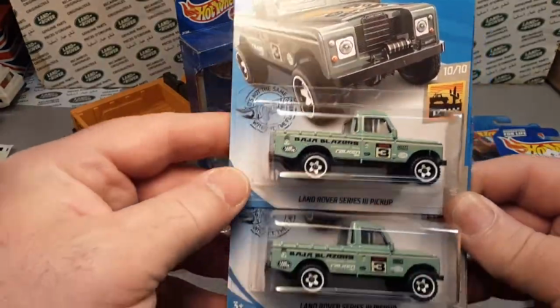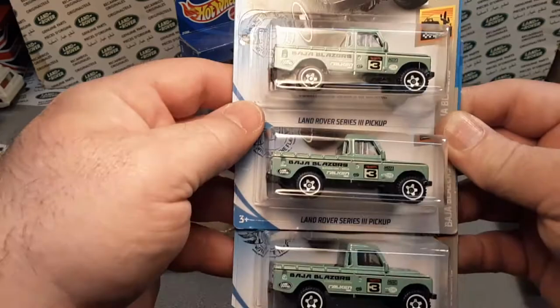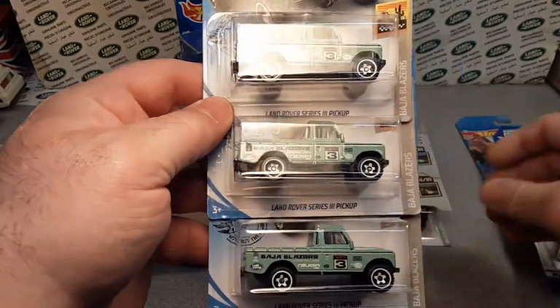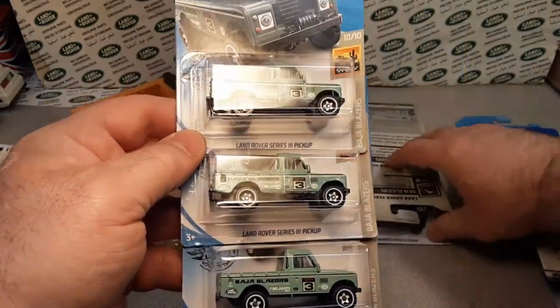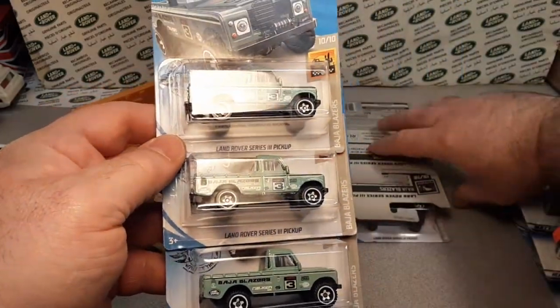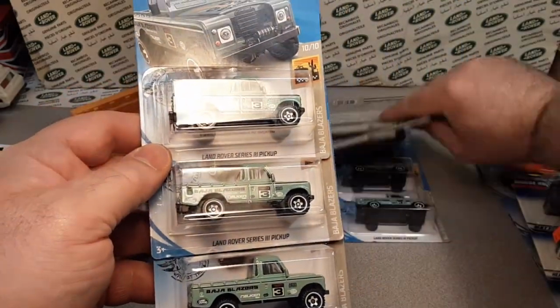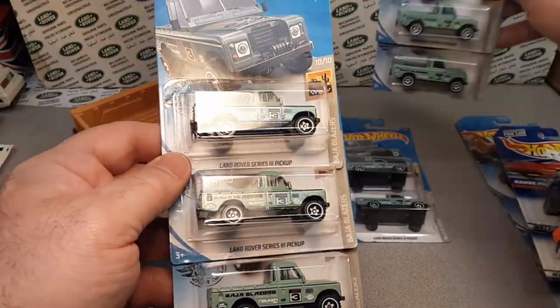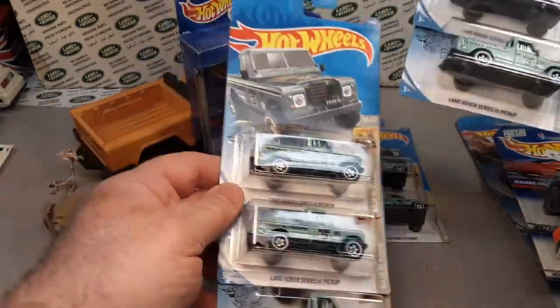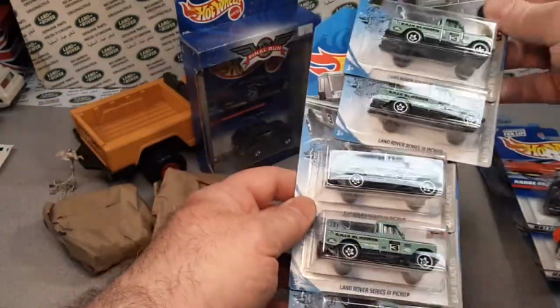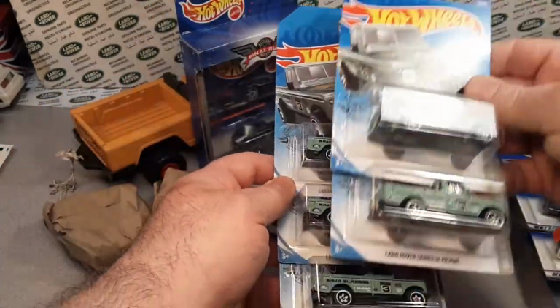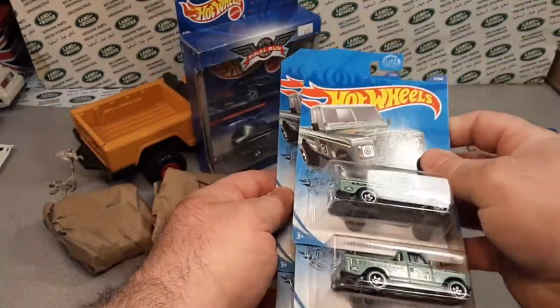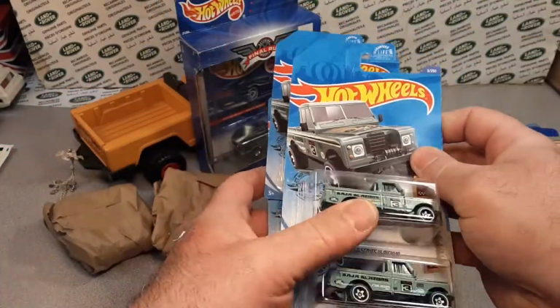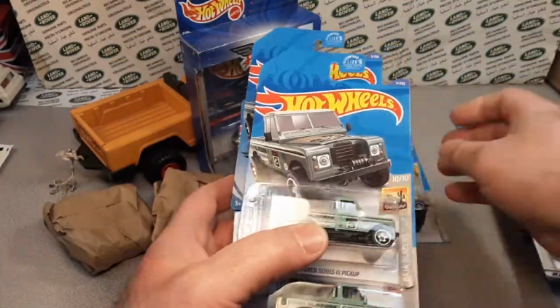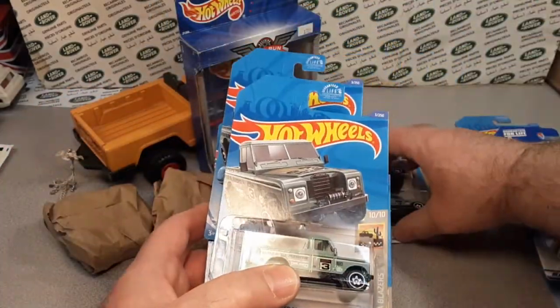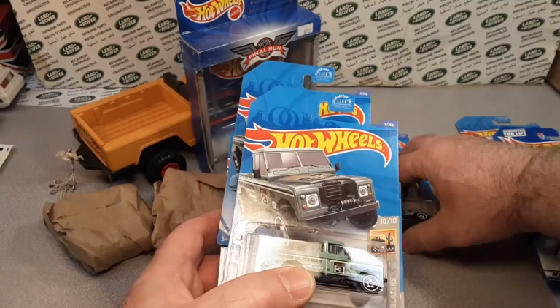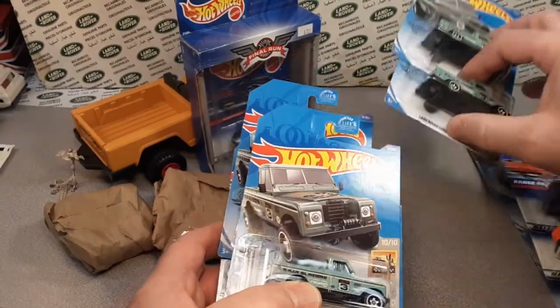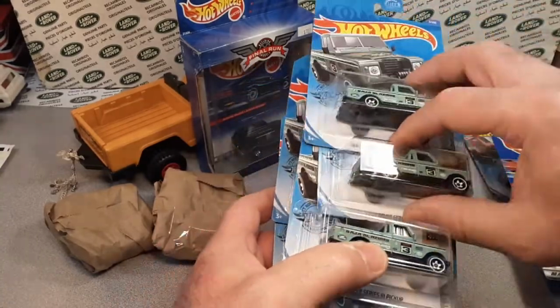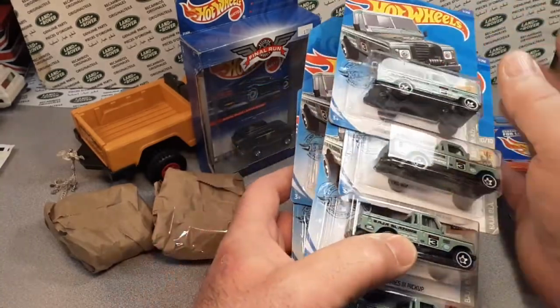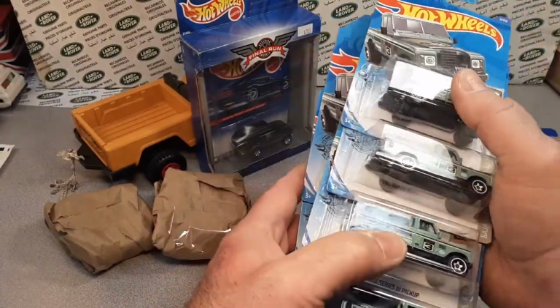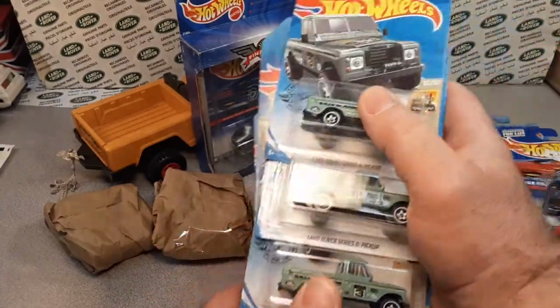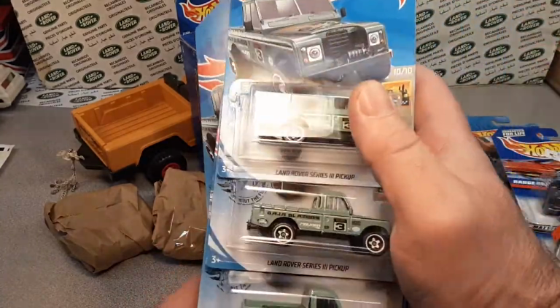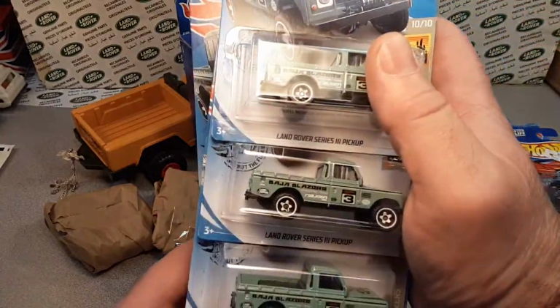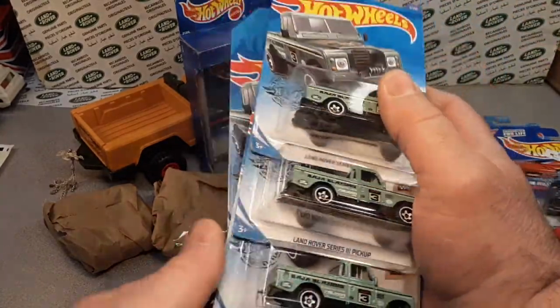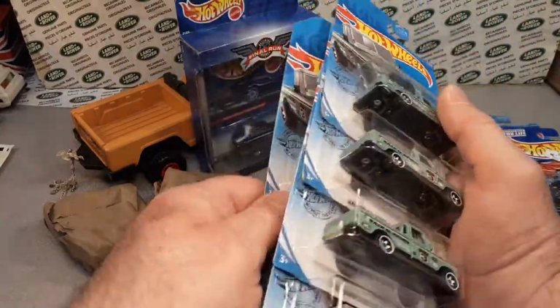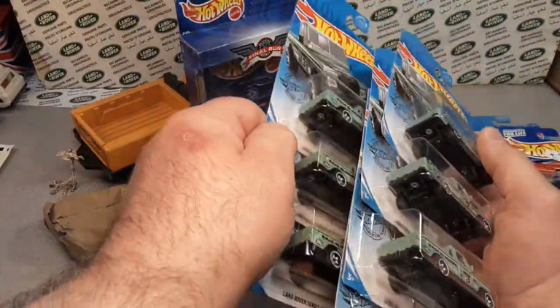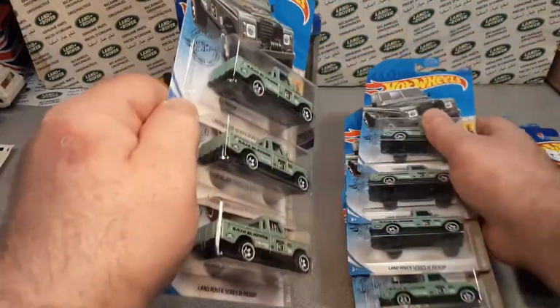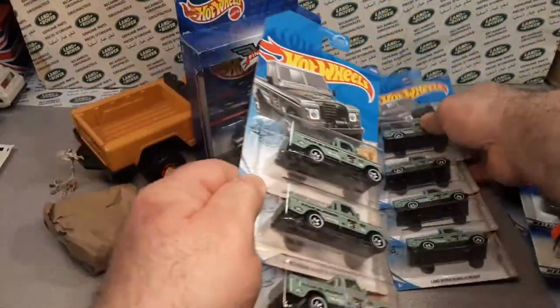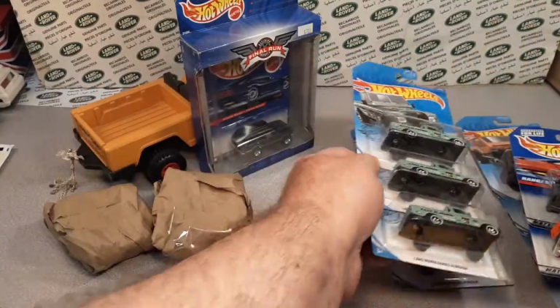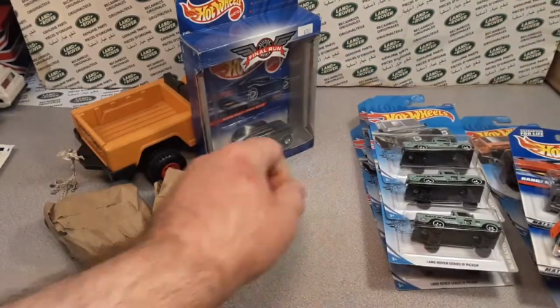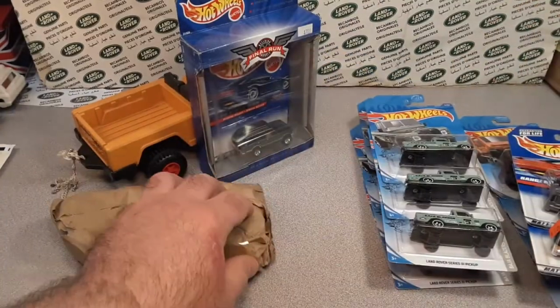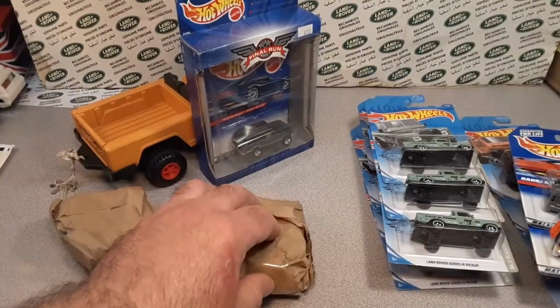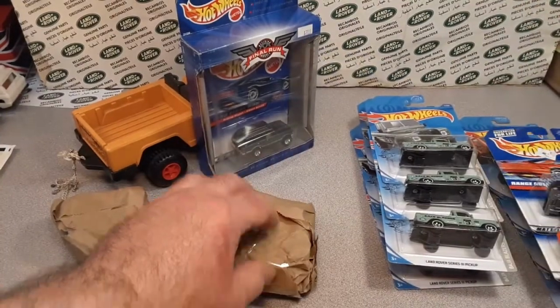All right. We got the lime green, the series three. Oh, here they are — six of them. Nice. Seven. Seven of them. I know how to count. Awesome! Thank you very much, Dean. Very, very cool.